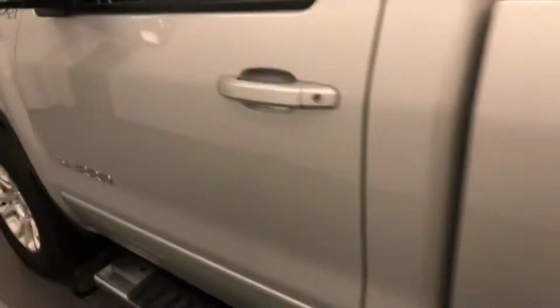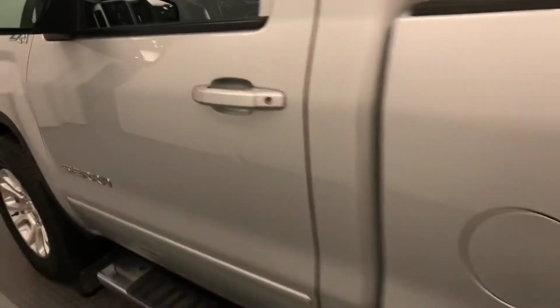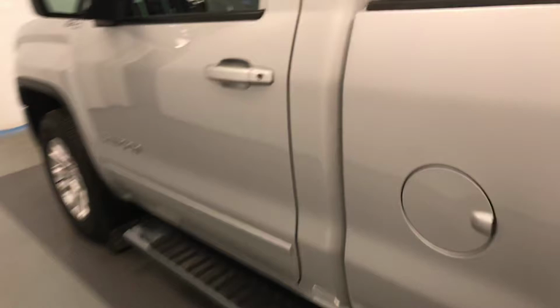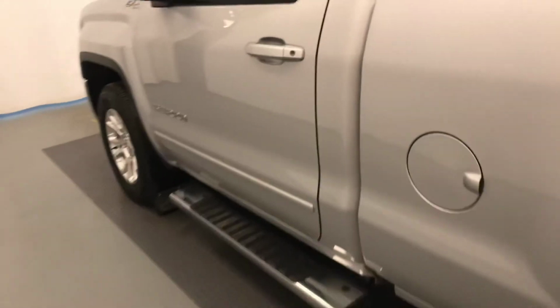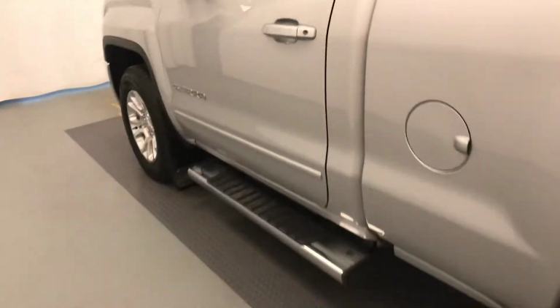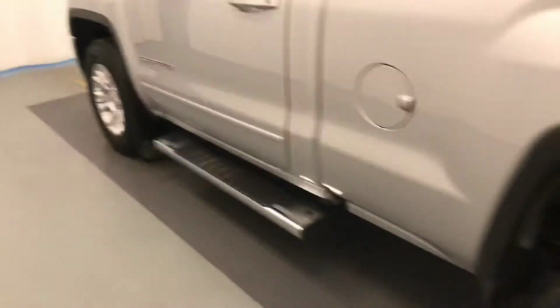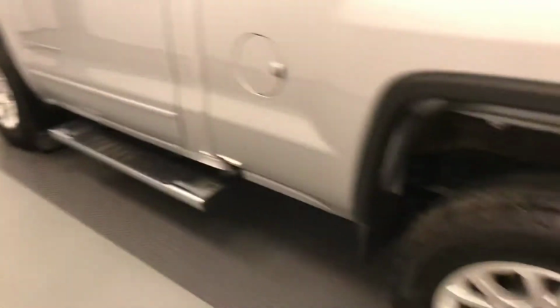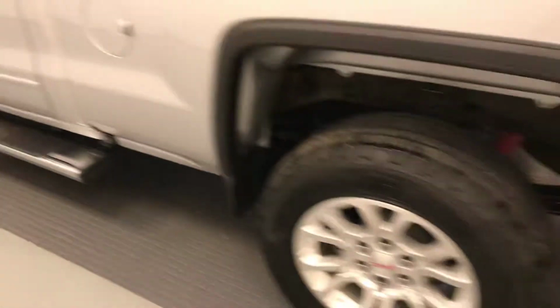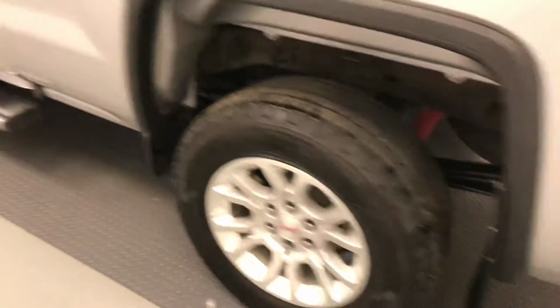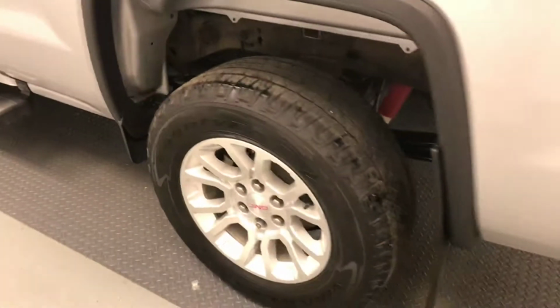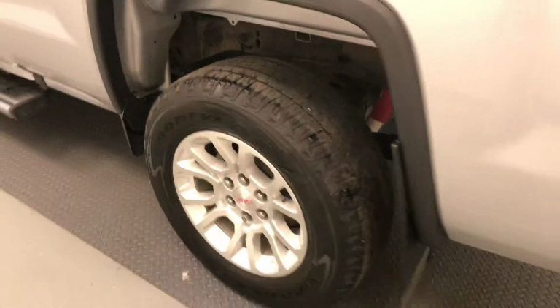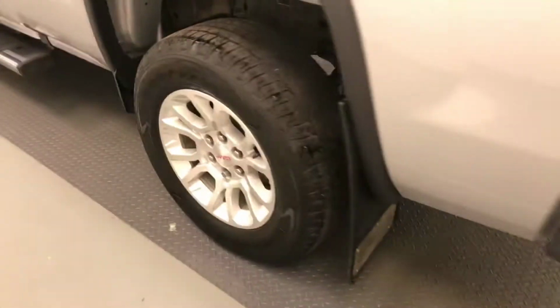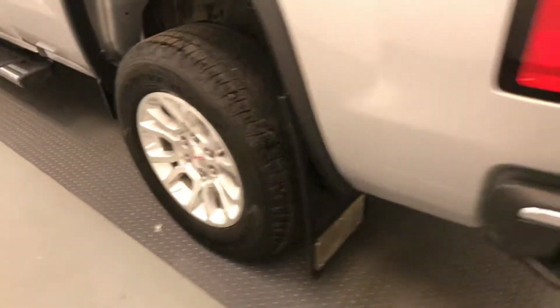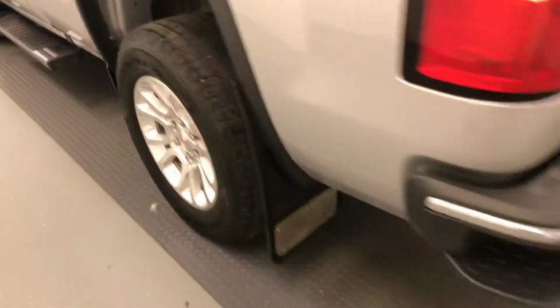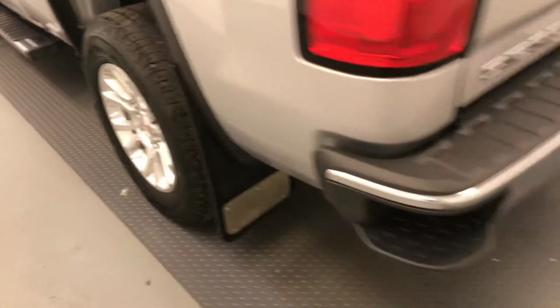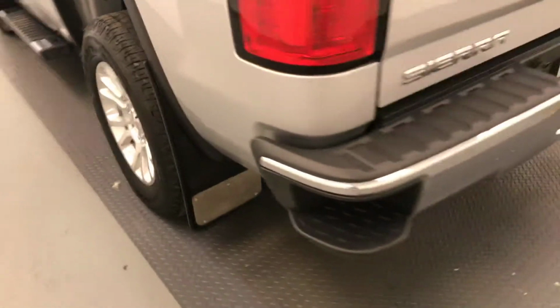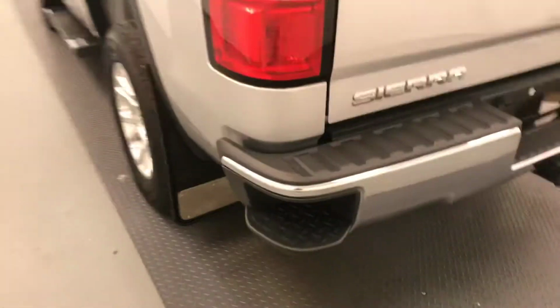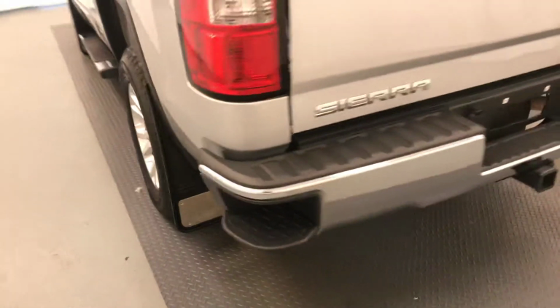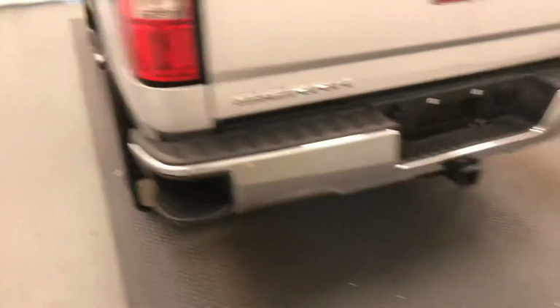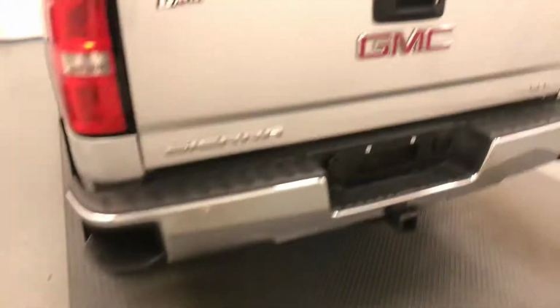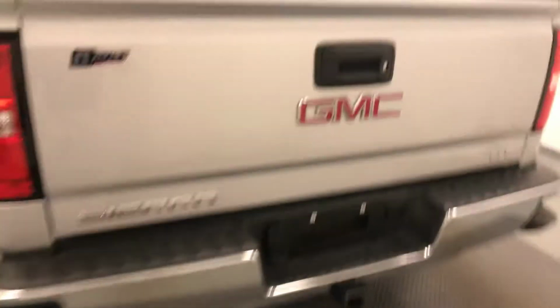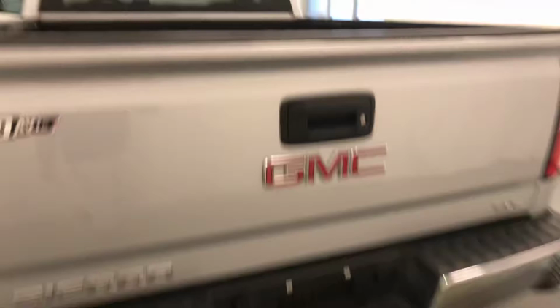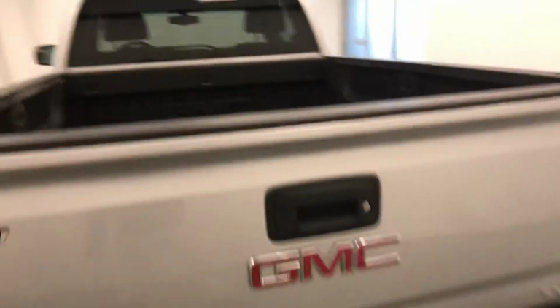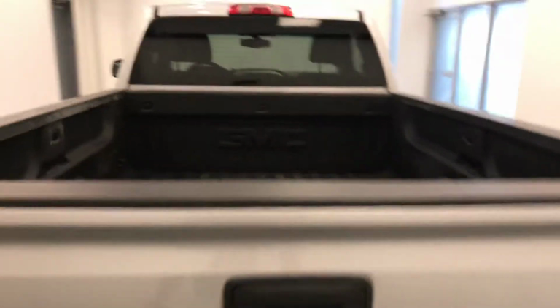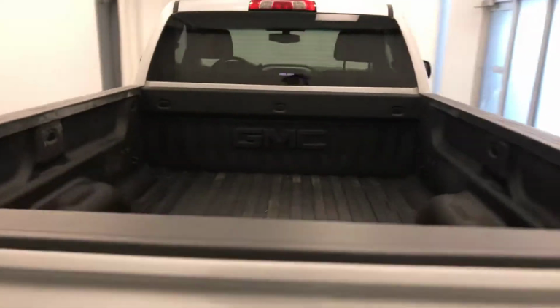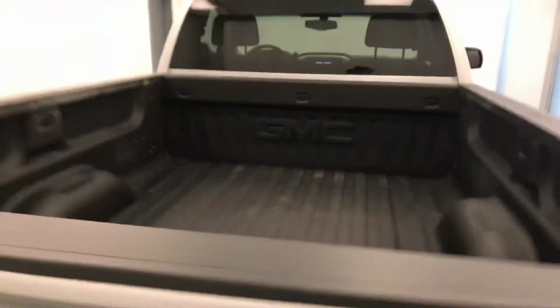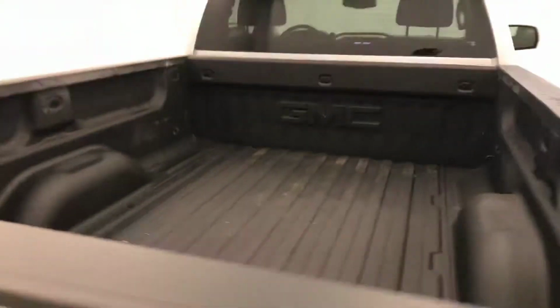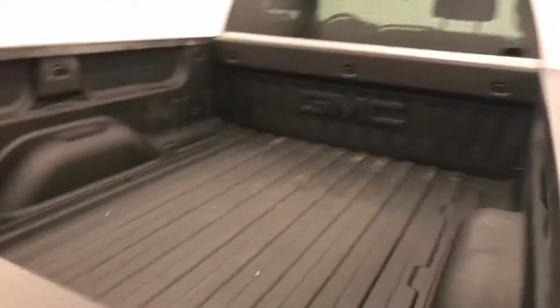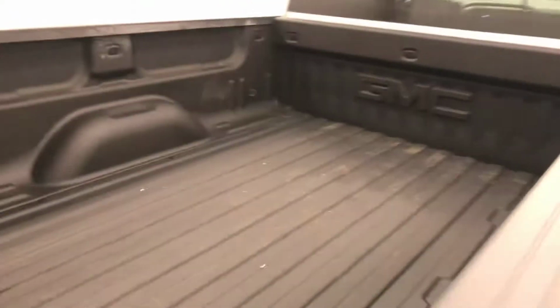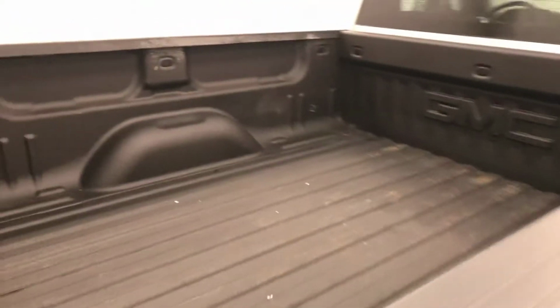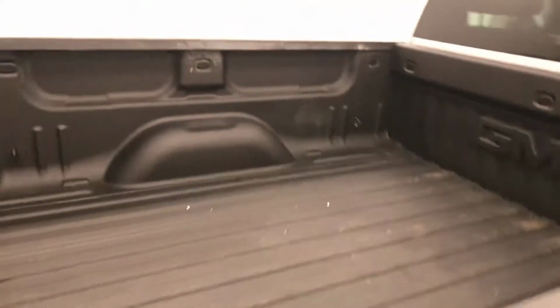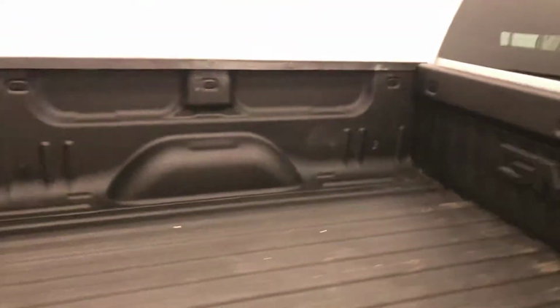Moving on to exterior features, we have running boards, 18-inch alloy rims, mudflaps, tailgate step, backup camera, spray-on box liner, and more cargo space.